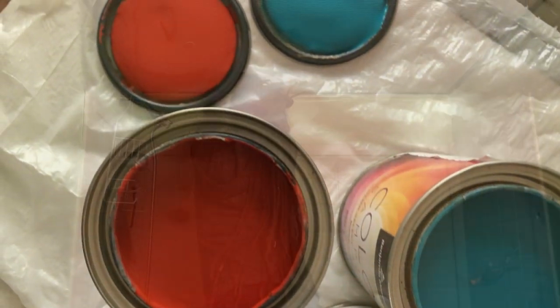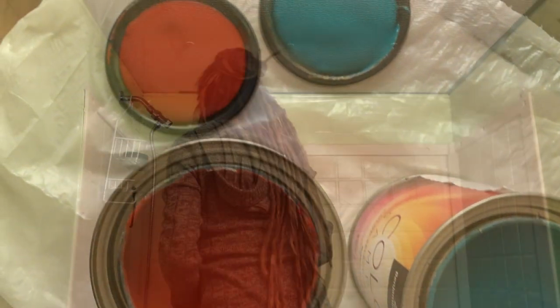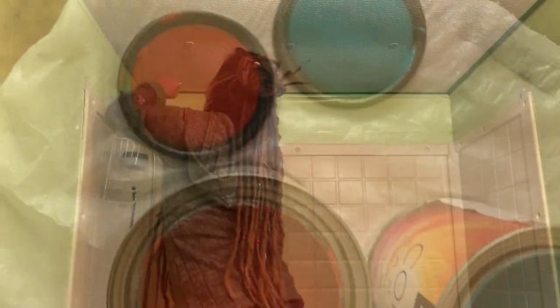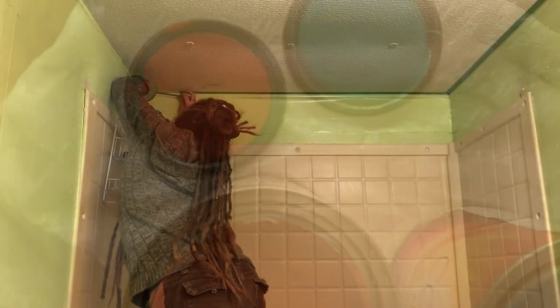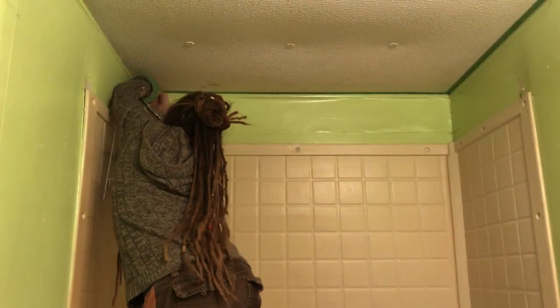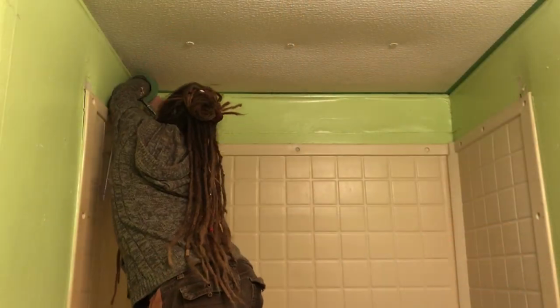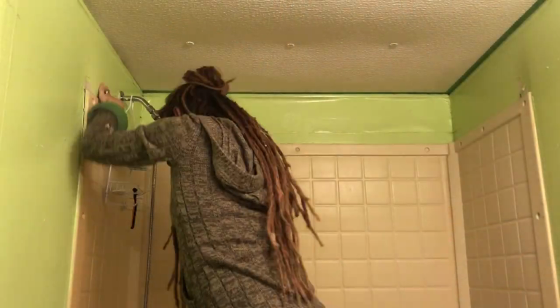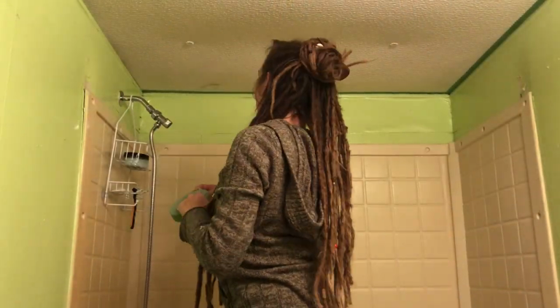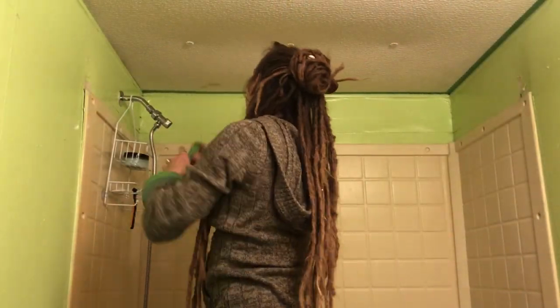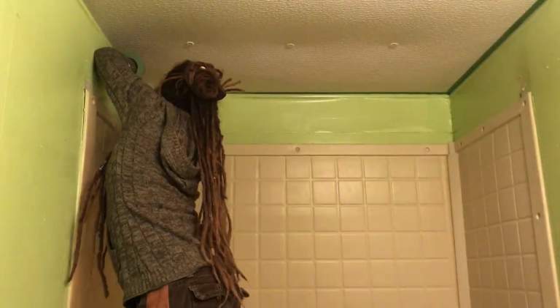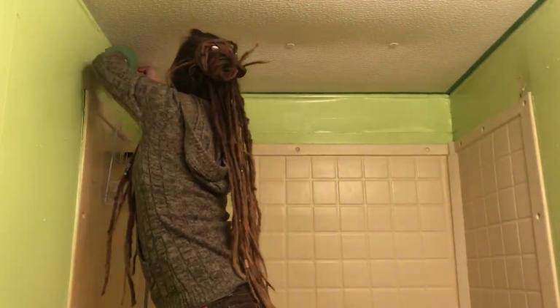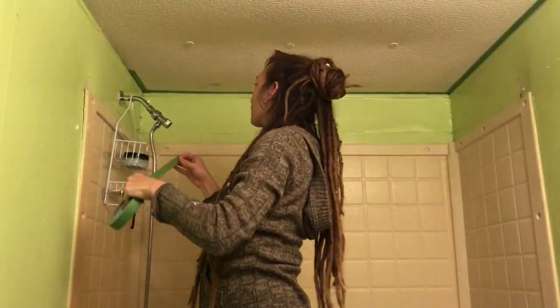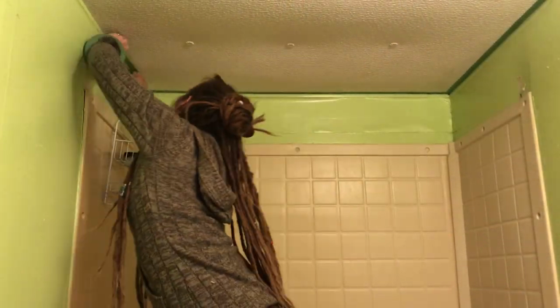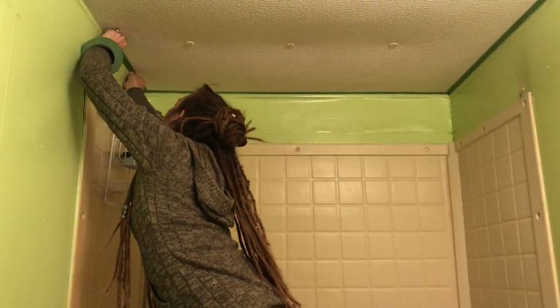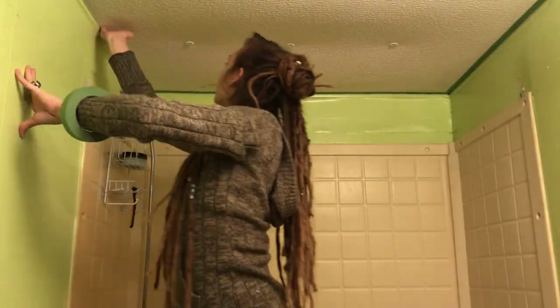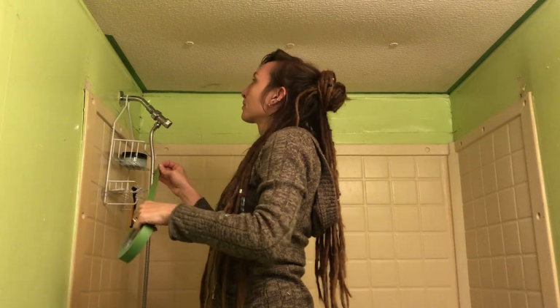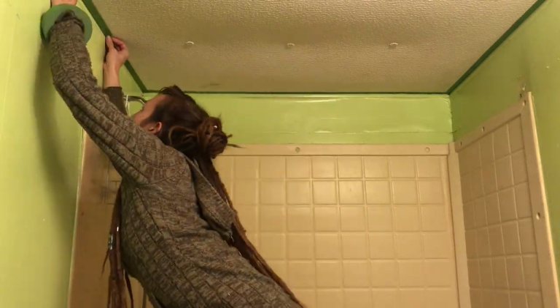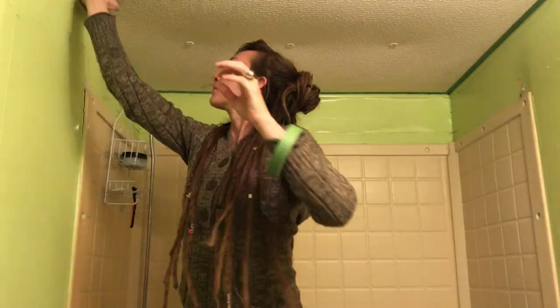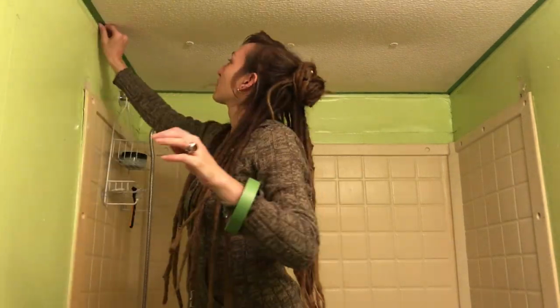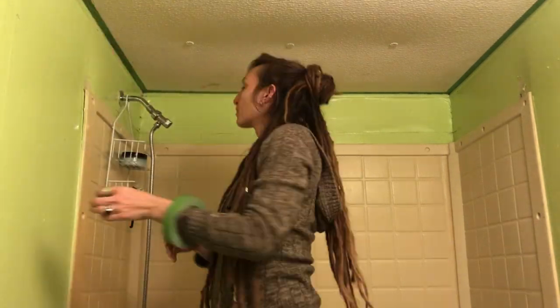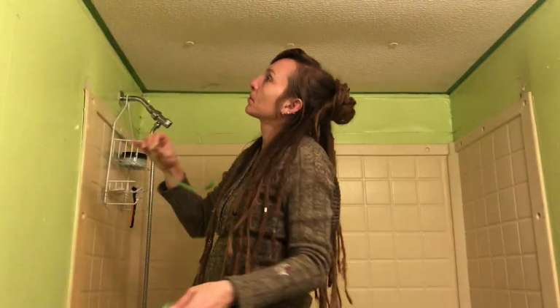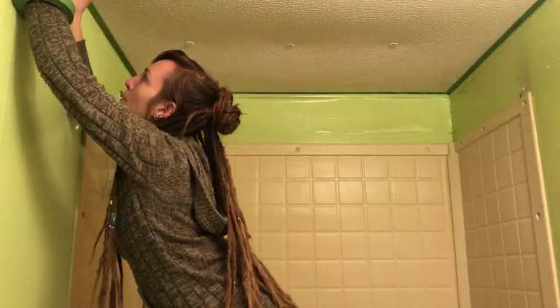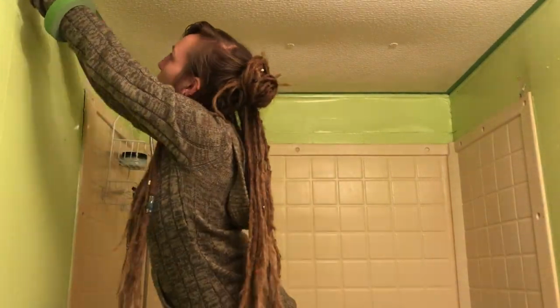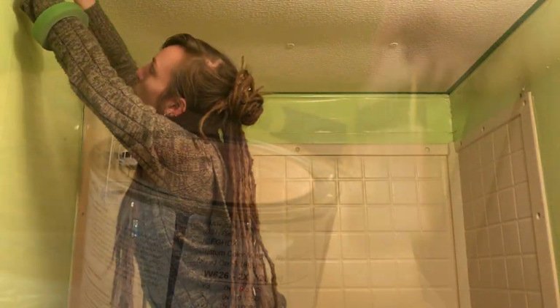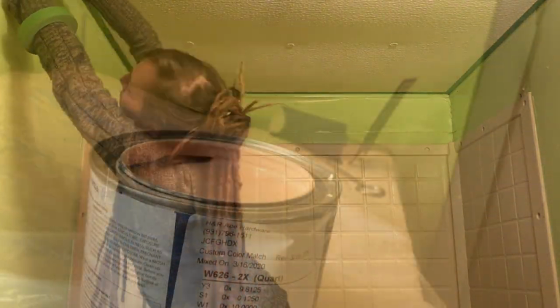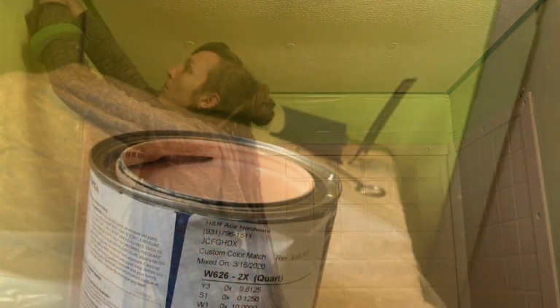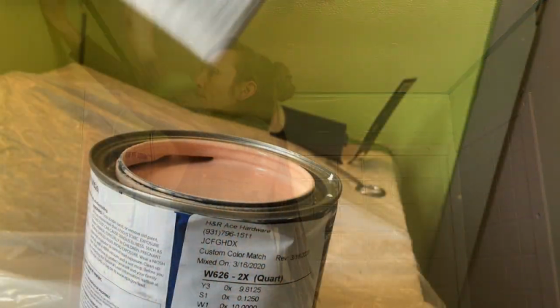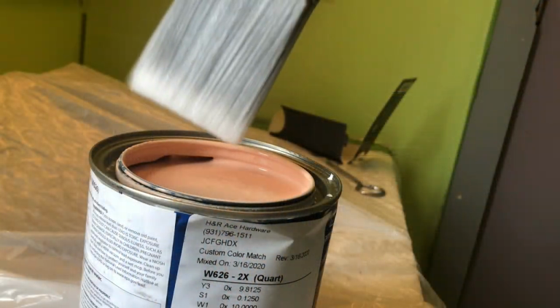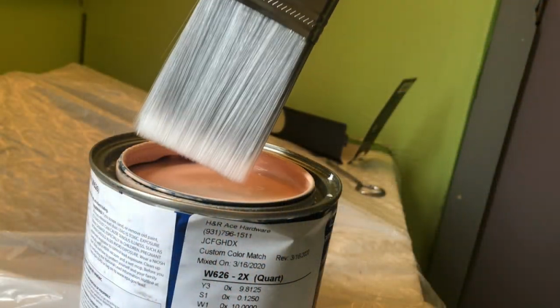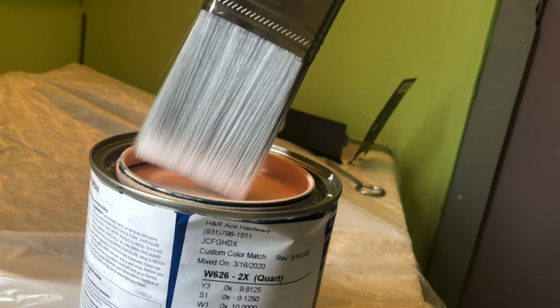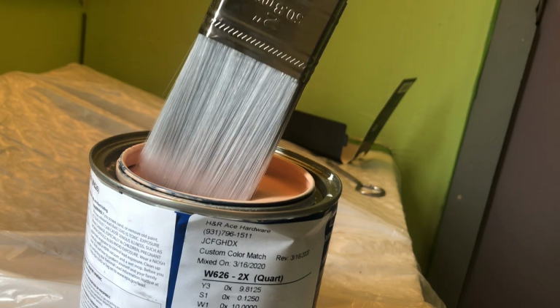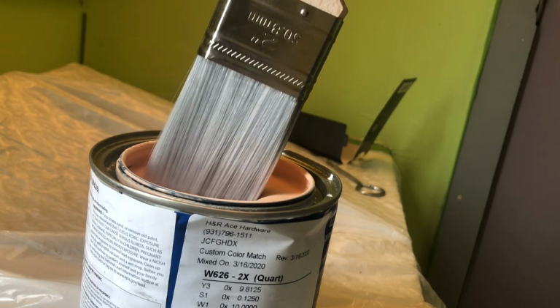Nothing nicer than a whole bunch of brand new fresh paint. Before I could start playing, I decided to repaint the old green with a new pink sort of flesh tone that I think would really complement the potted plants.